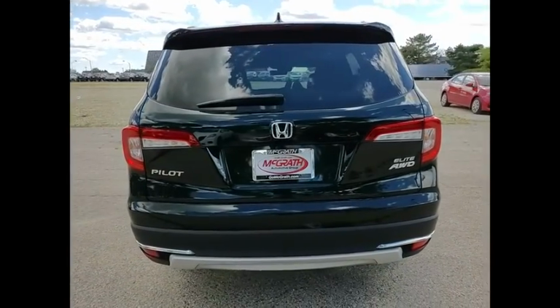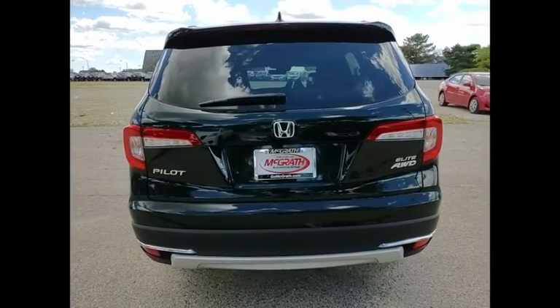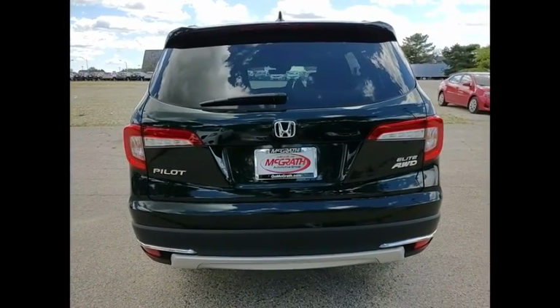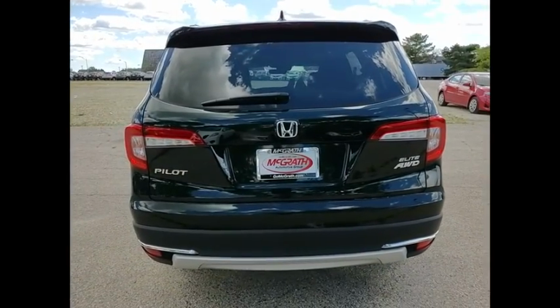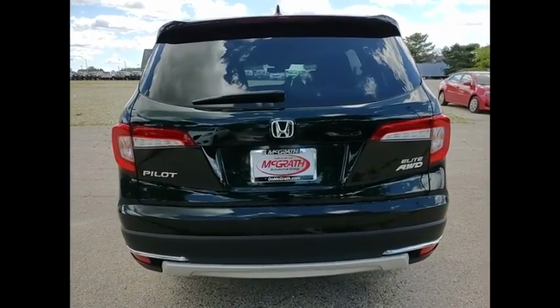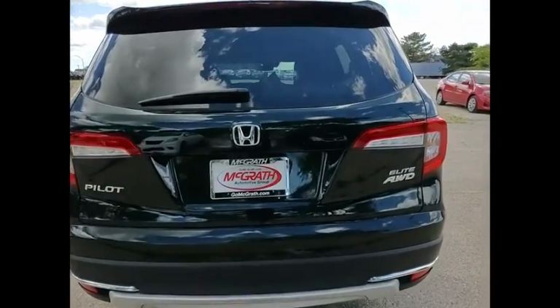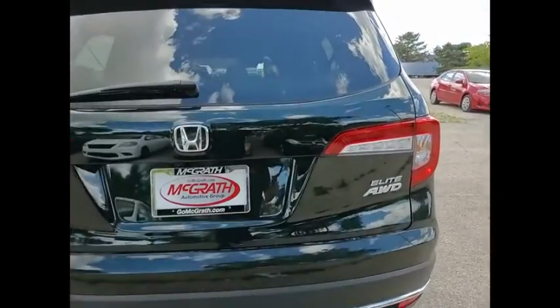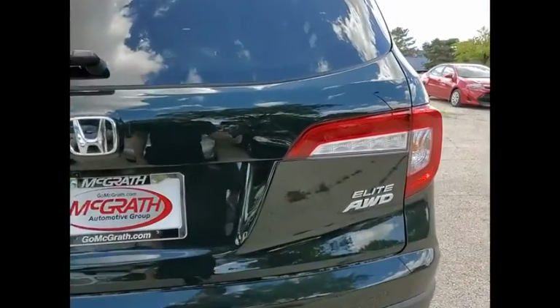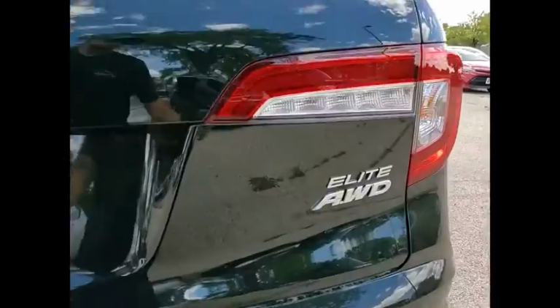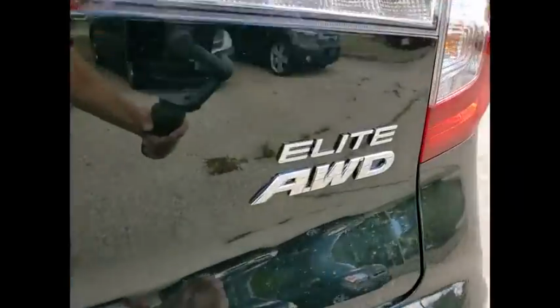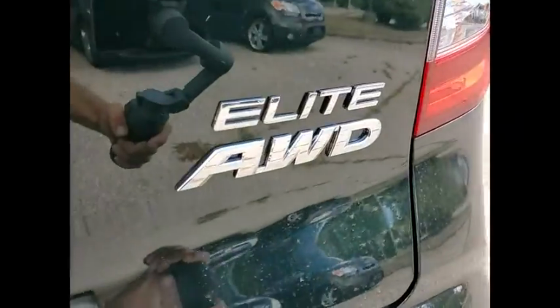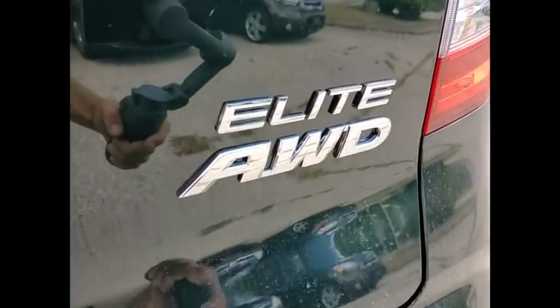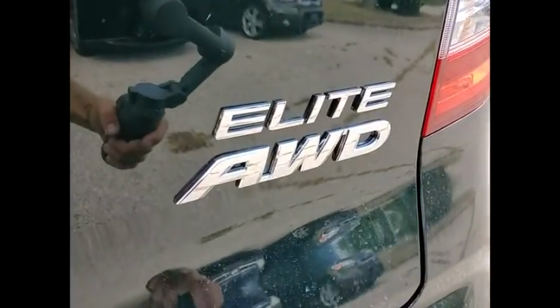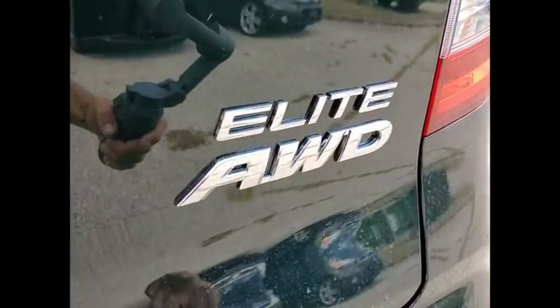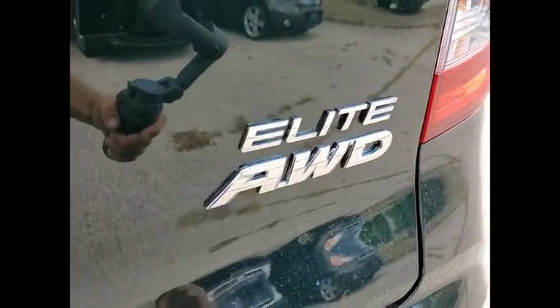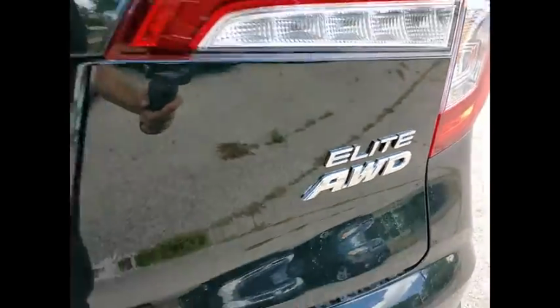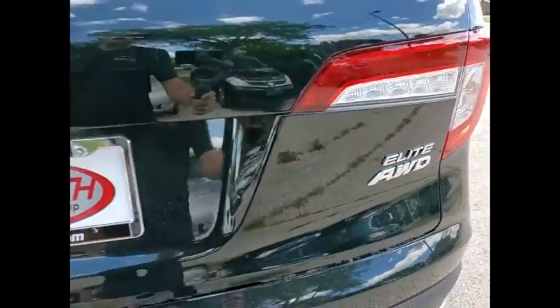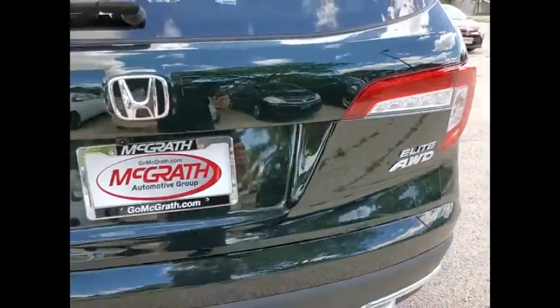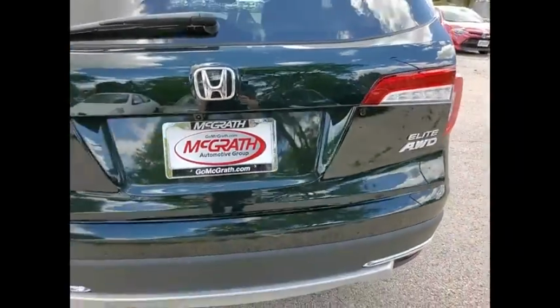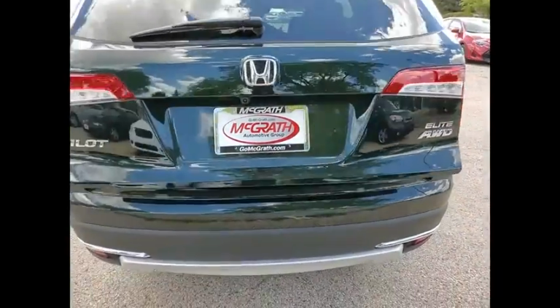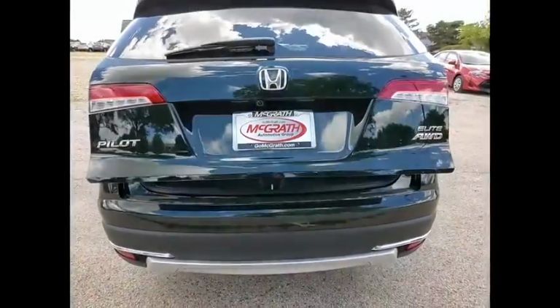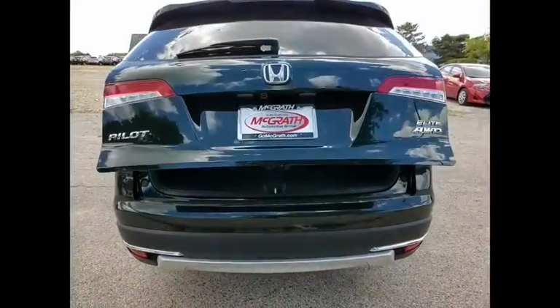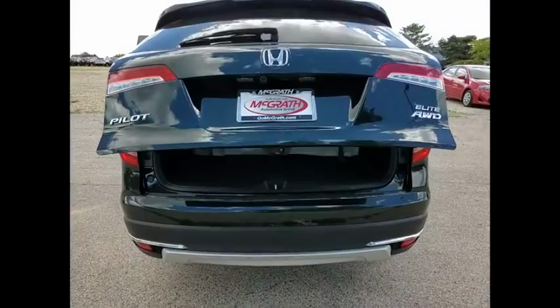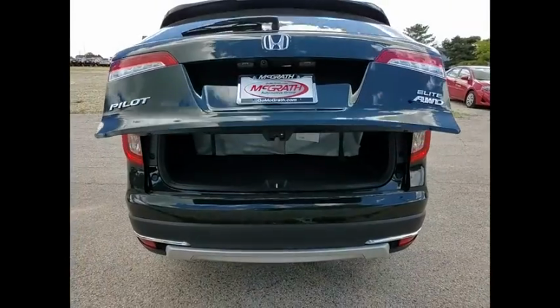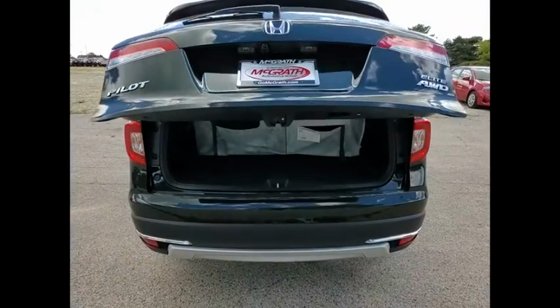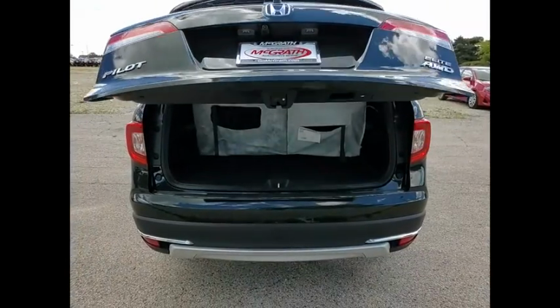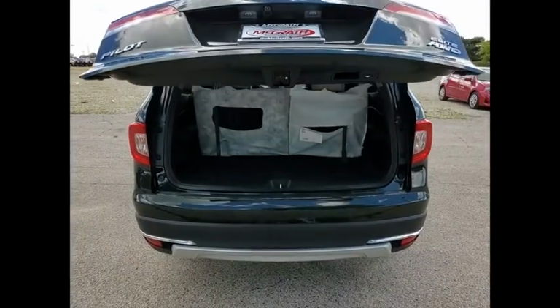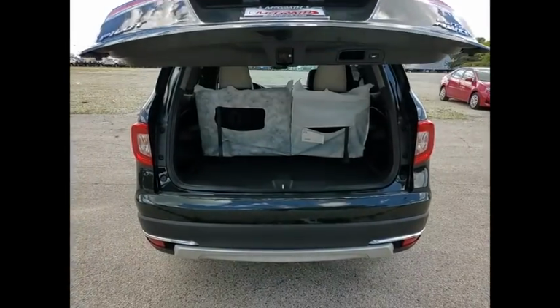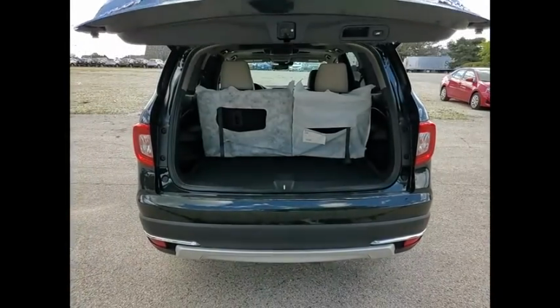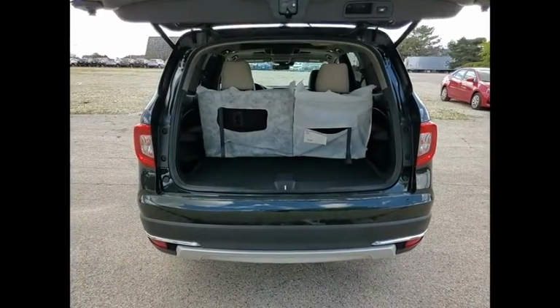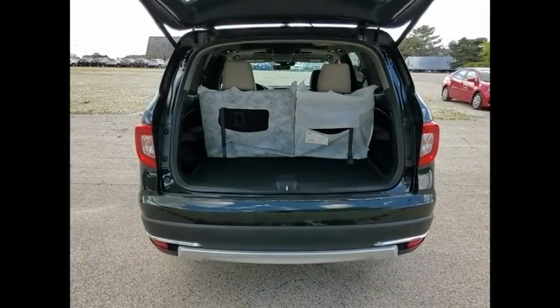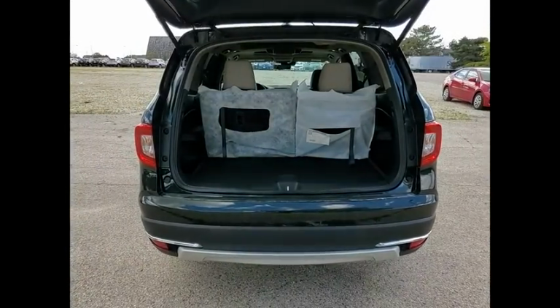Dual moonroof. Tire pressure monitor. Panoramic roof. Blind spot monitor. All wheel drive. Heated mirrors. Aluminum wheels. Rear spoiler. Remote engine start. Power lift gate.